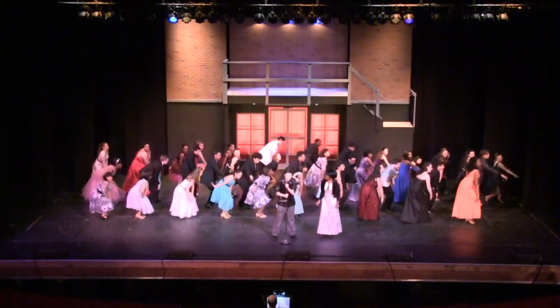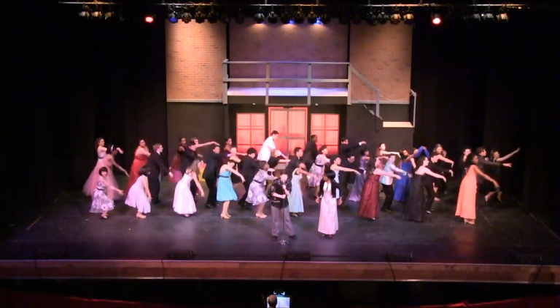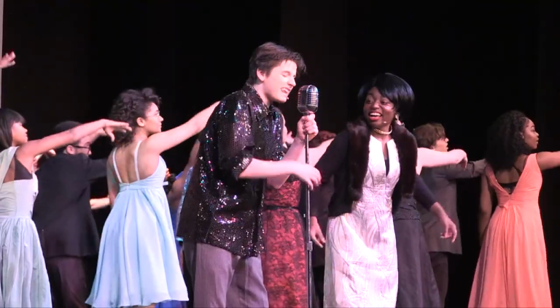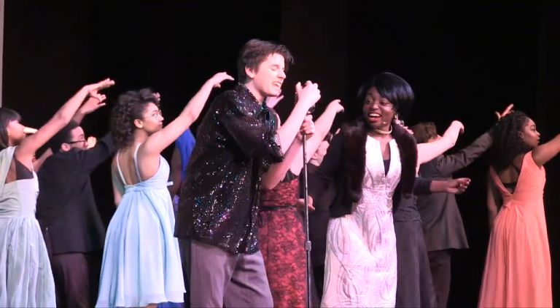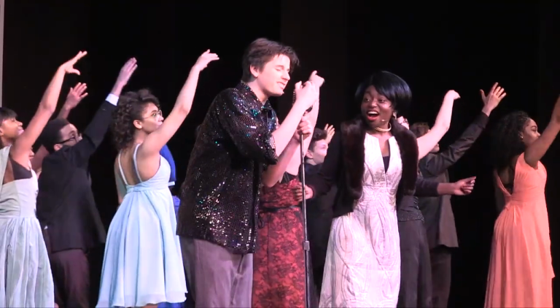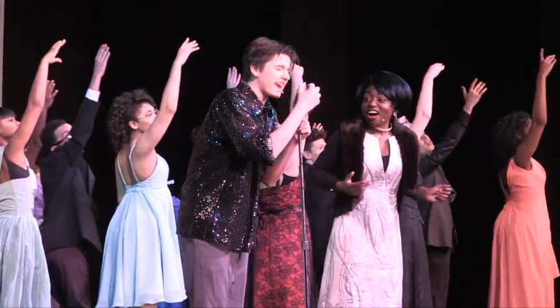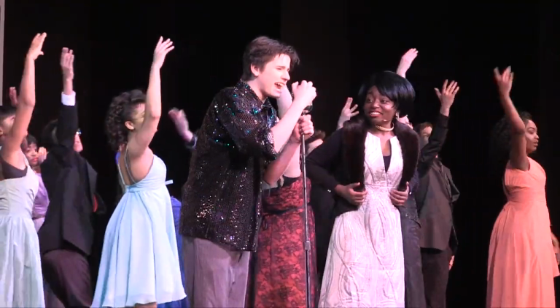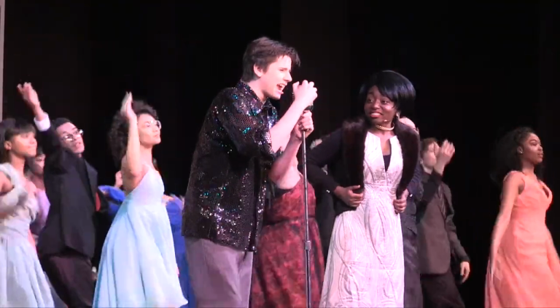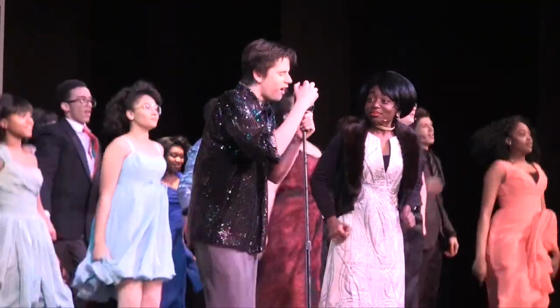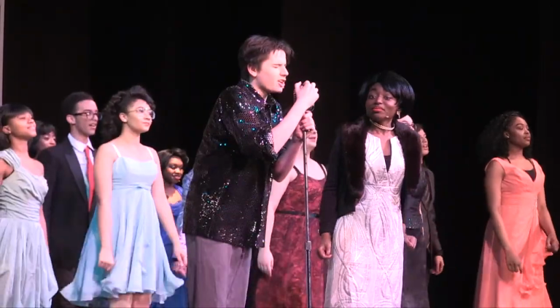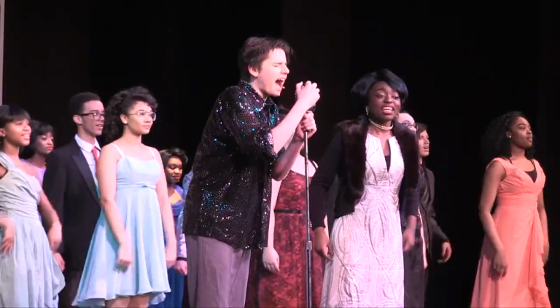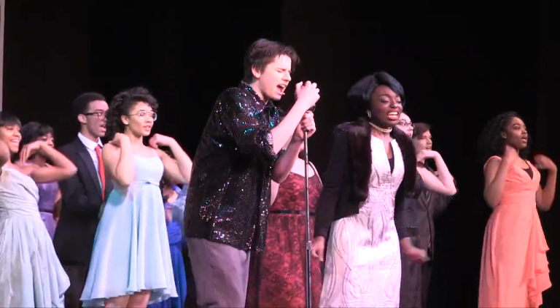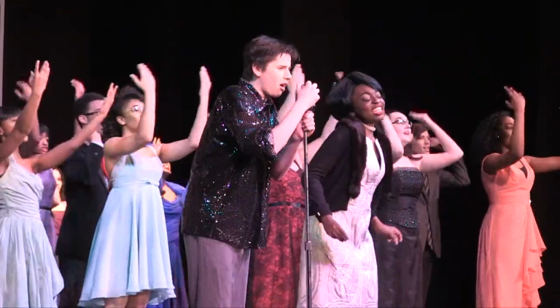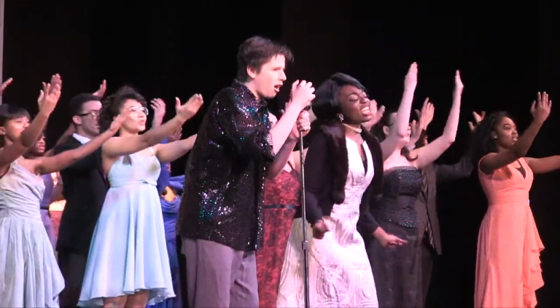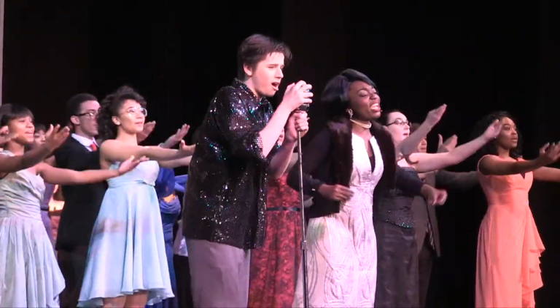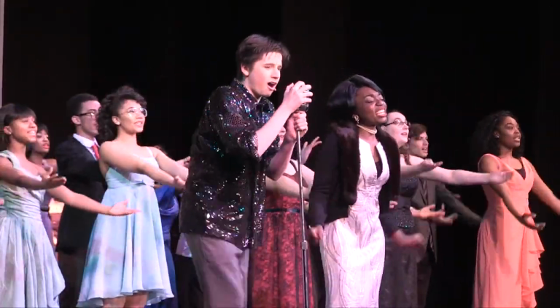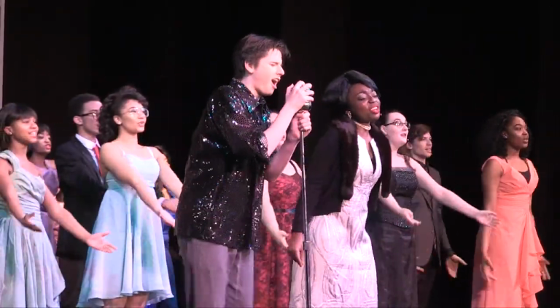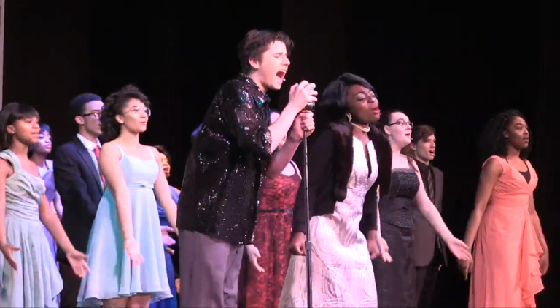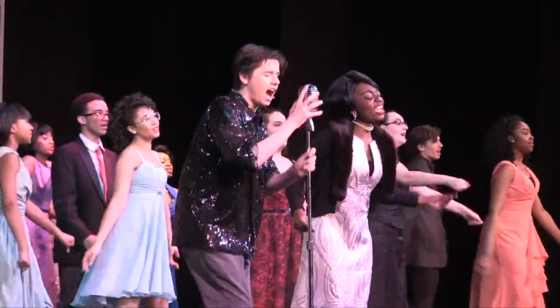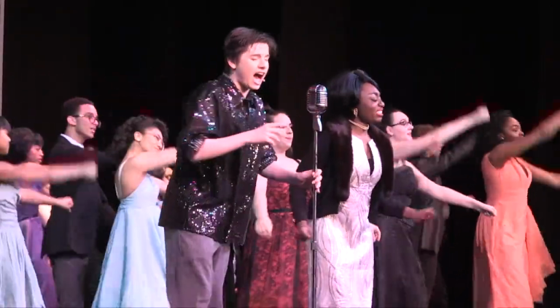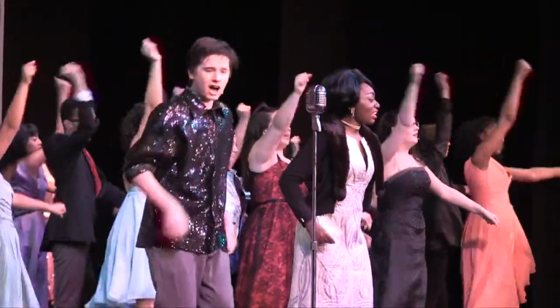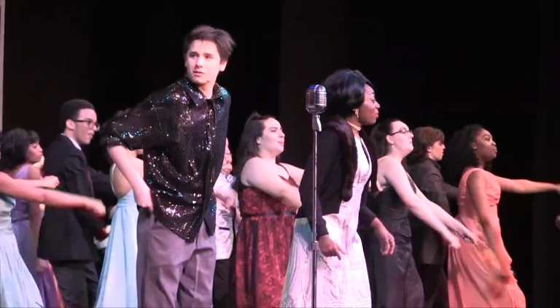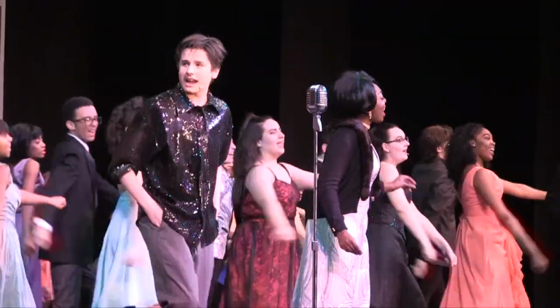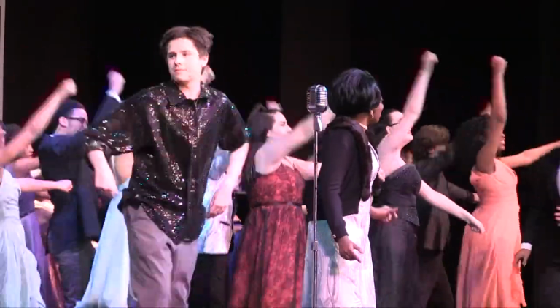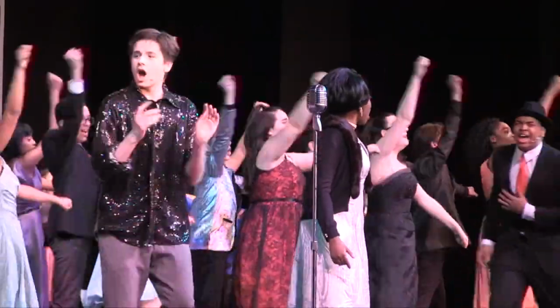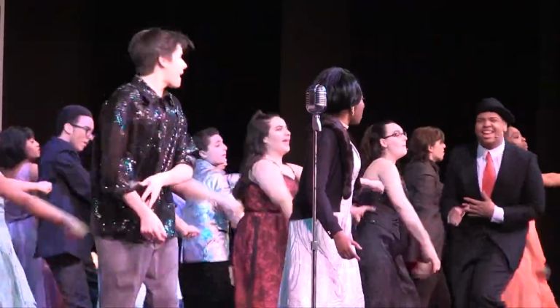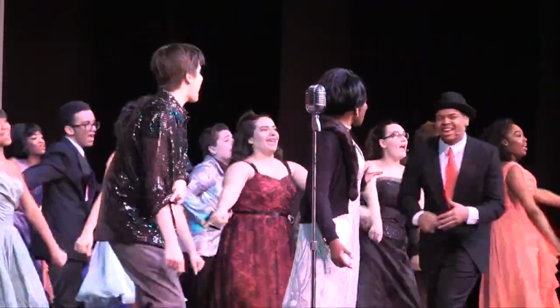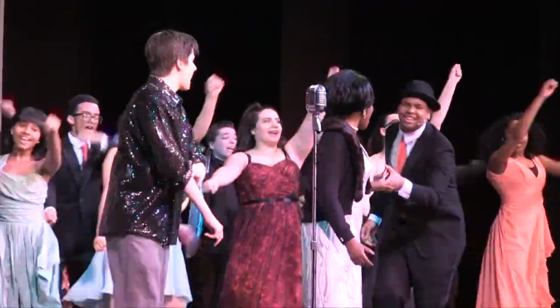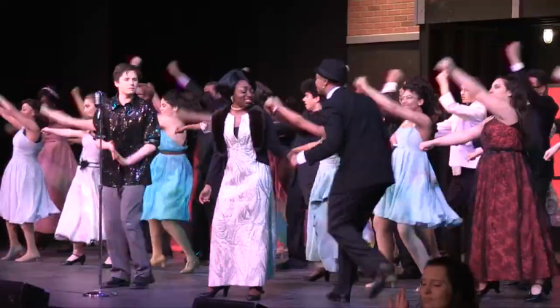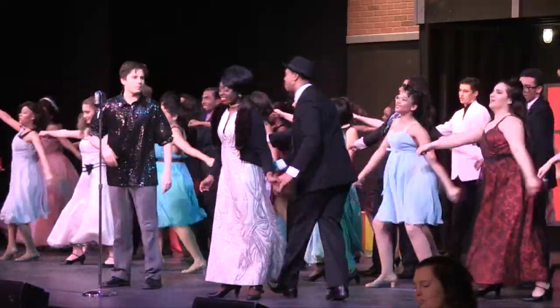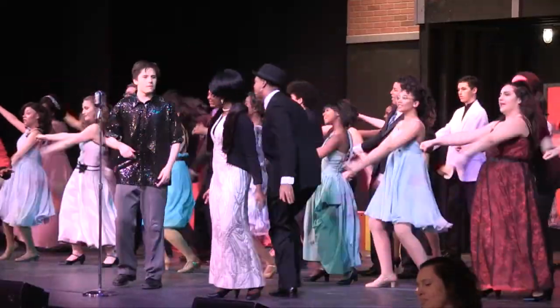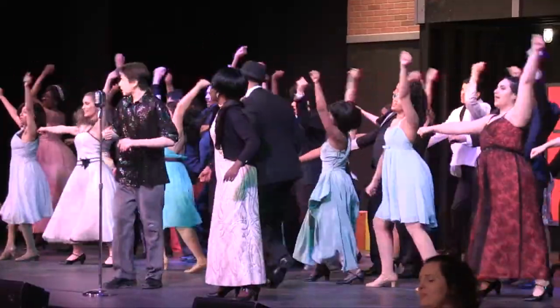Each year WAMS puts on concerts and productions at the Palace. Students get hands-on experience with the theatre professionals that work at the Palace. Selected students are chosen to participate in internships with the professional shows that come to town.